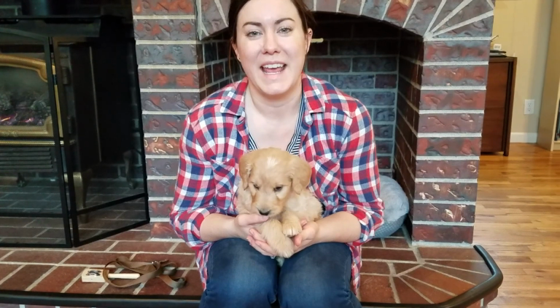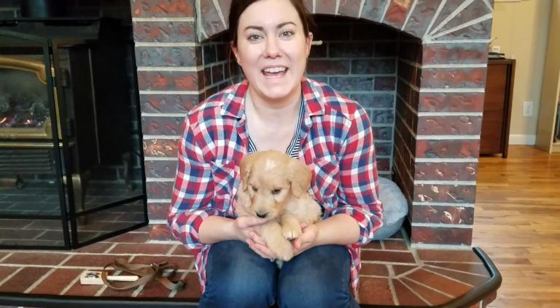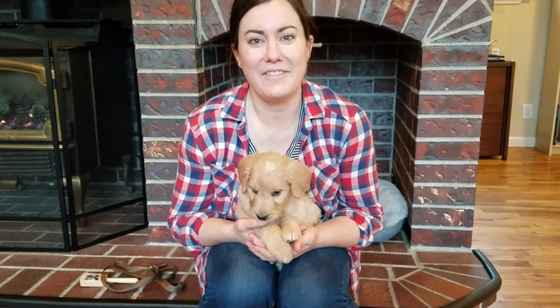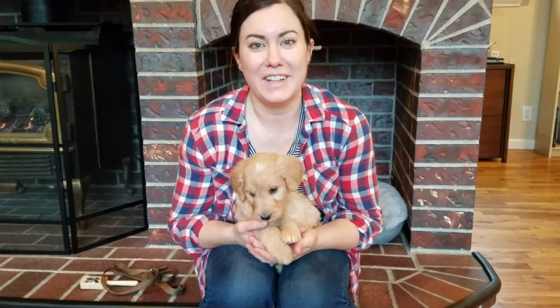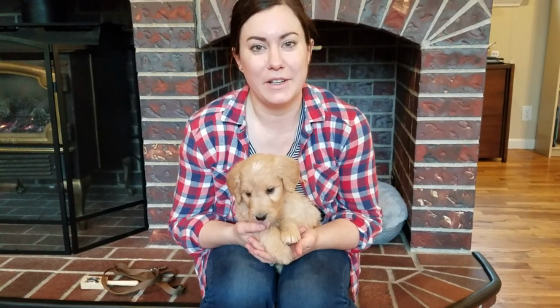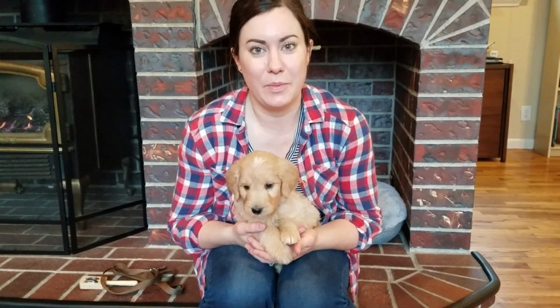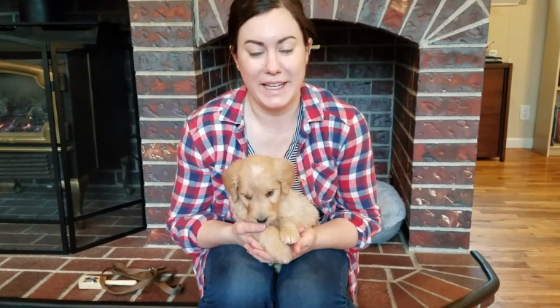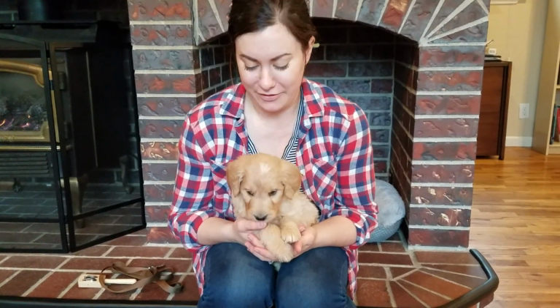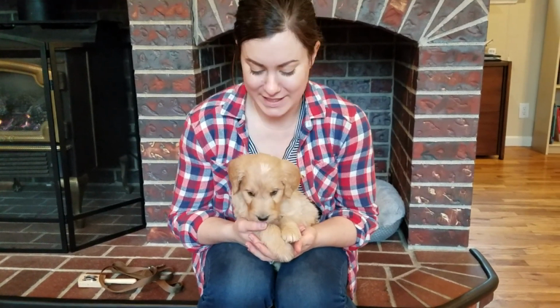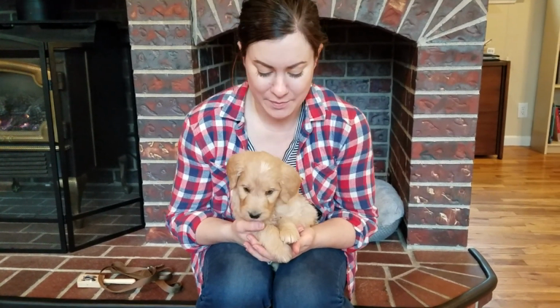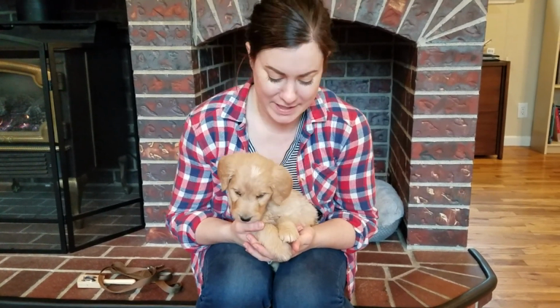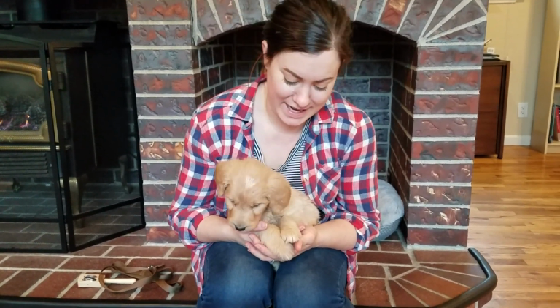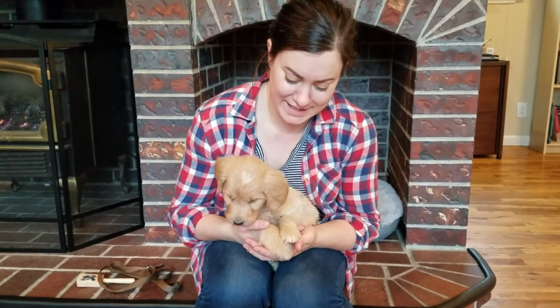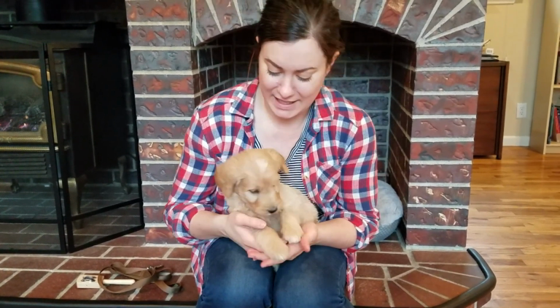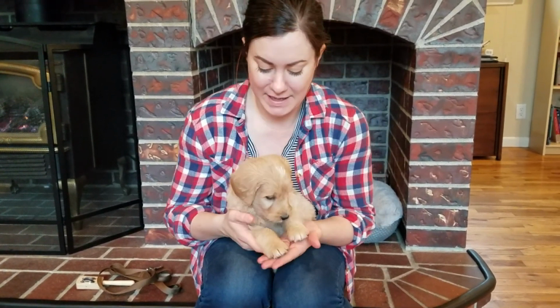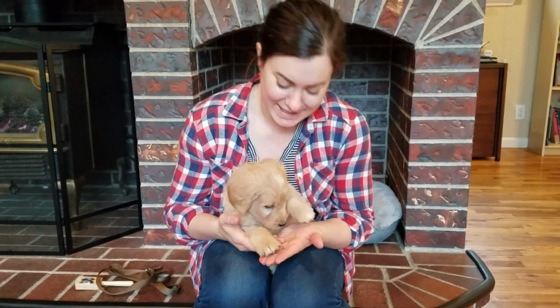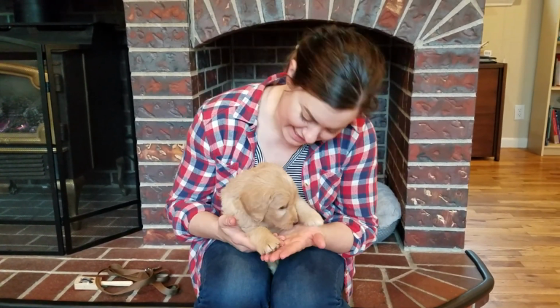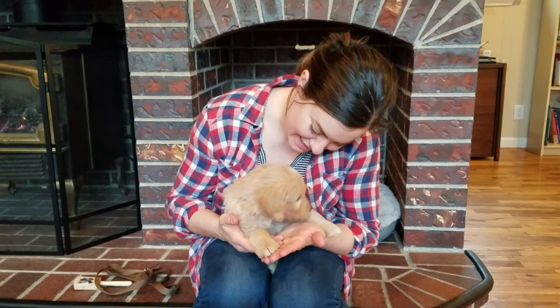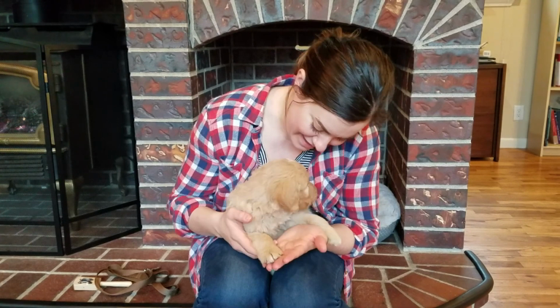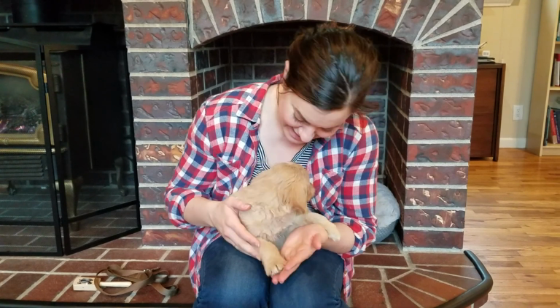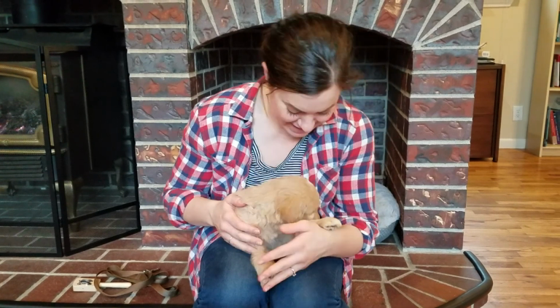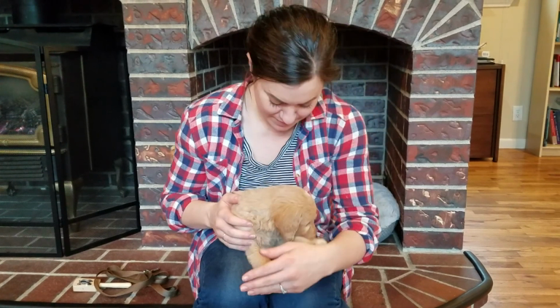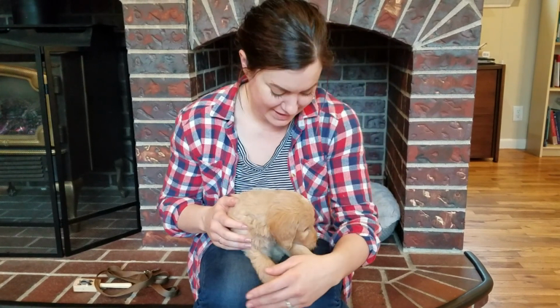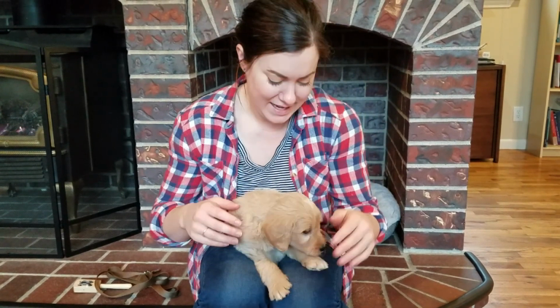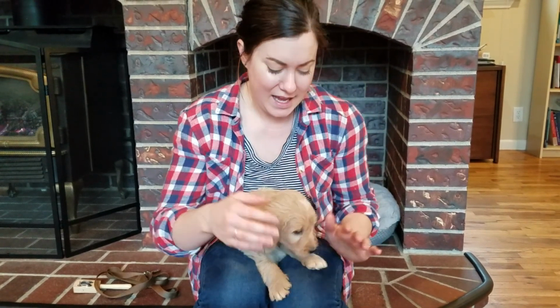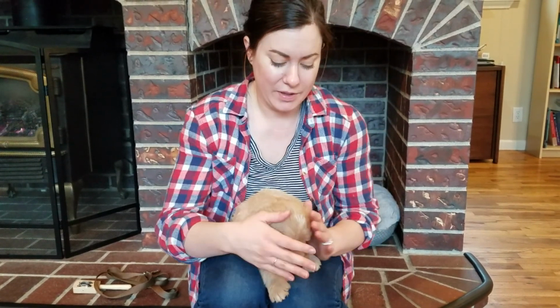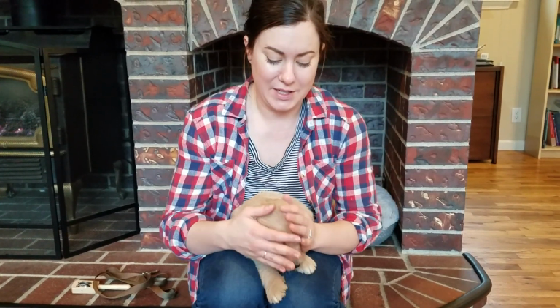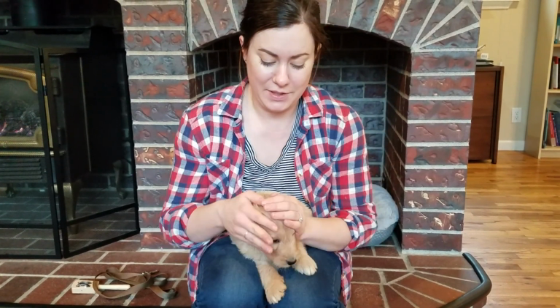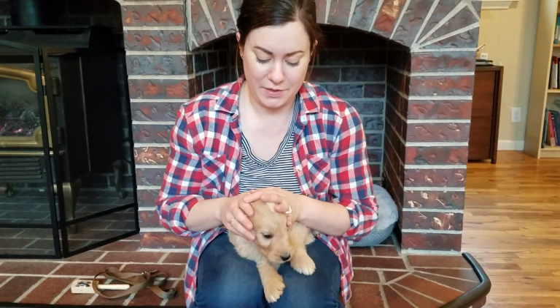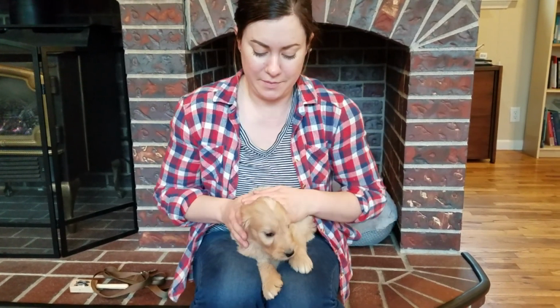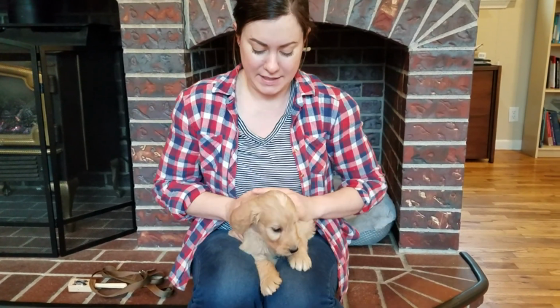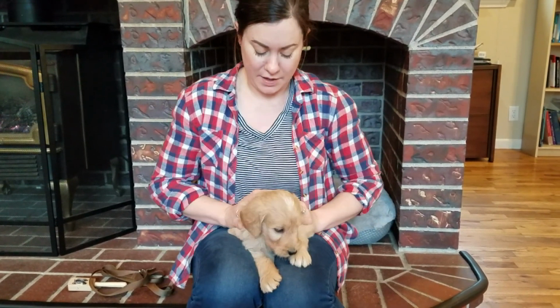I have Vera's silver boy here for his temperament test — giving me lots of kisses already, thank you buddy. We're going to start with the stroke from head to toe.